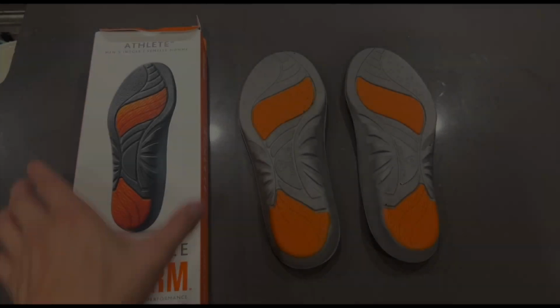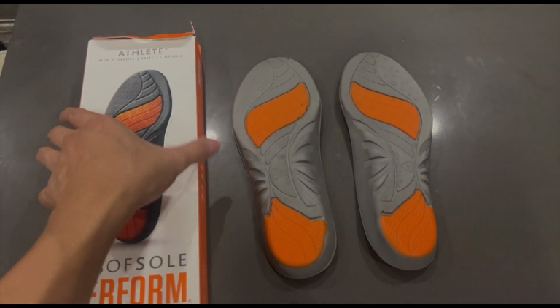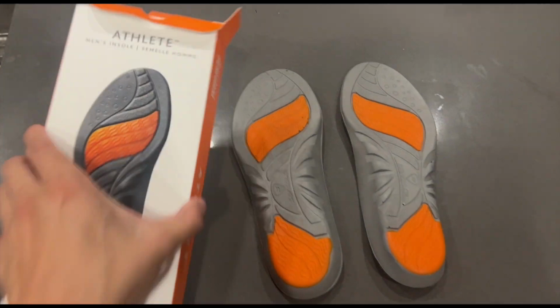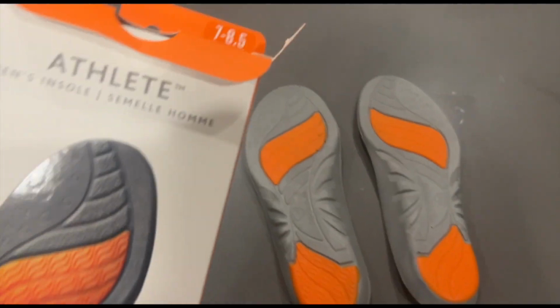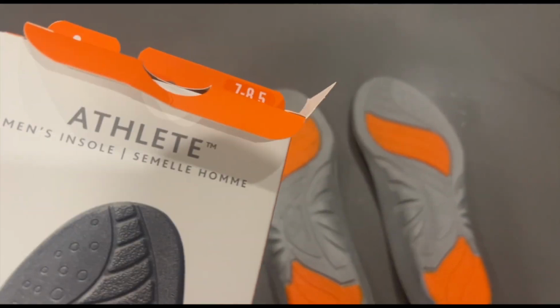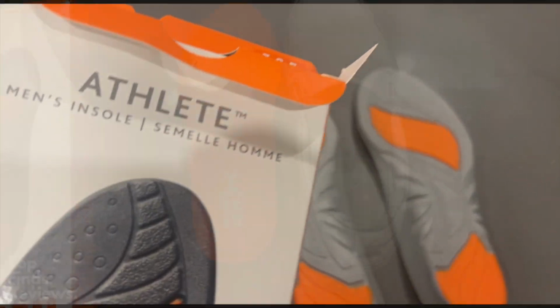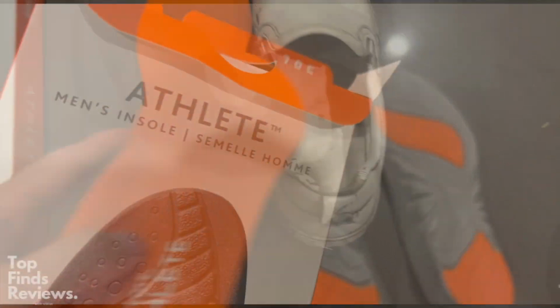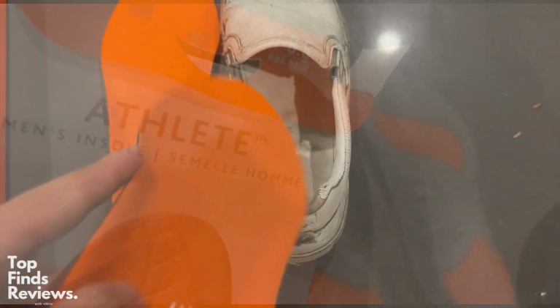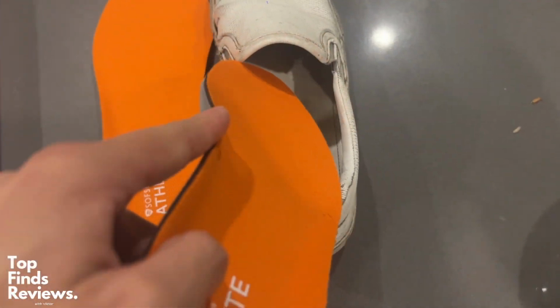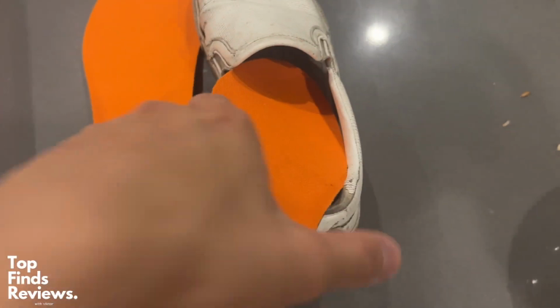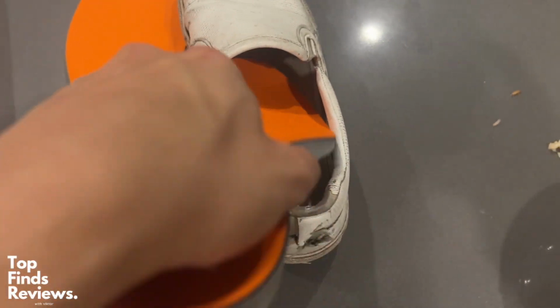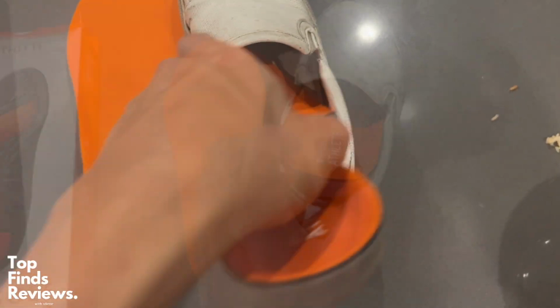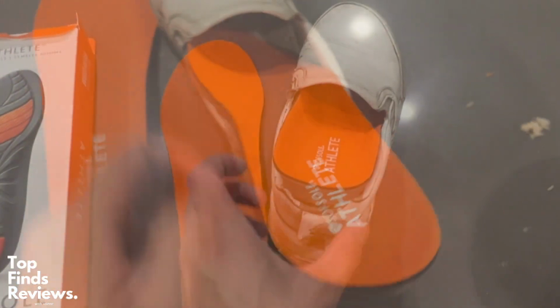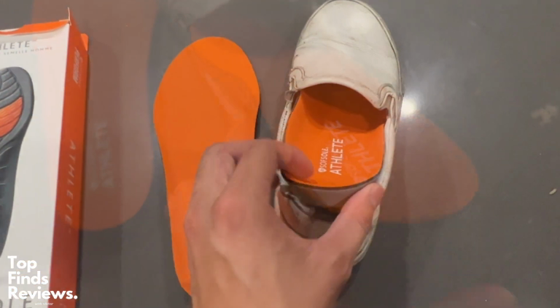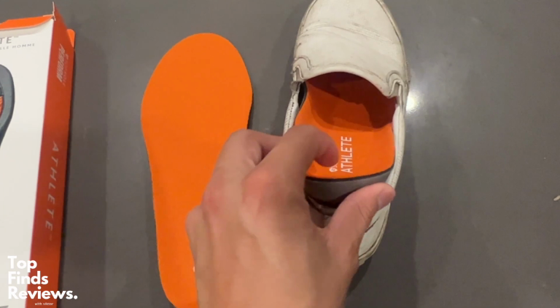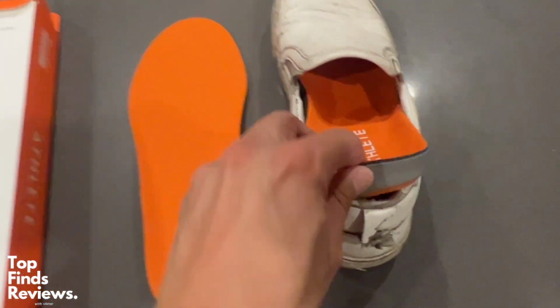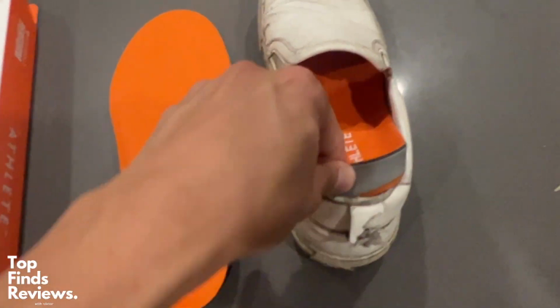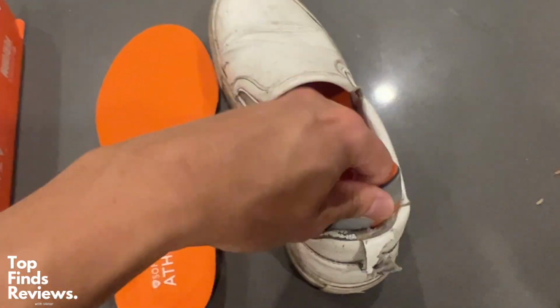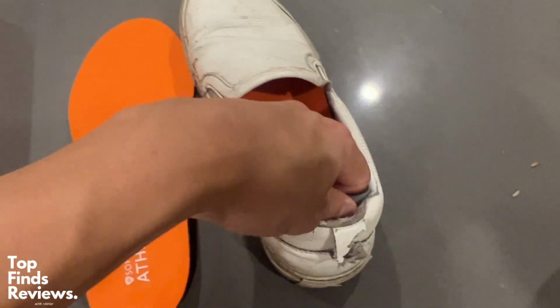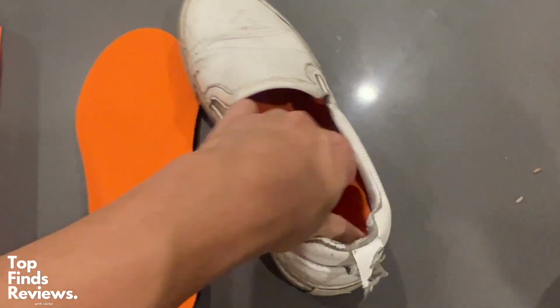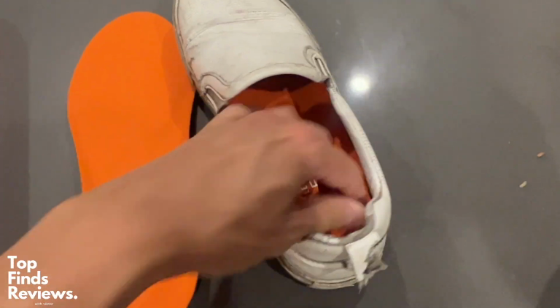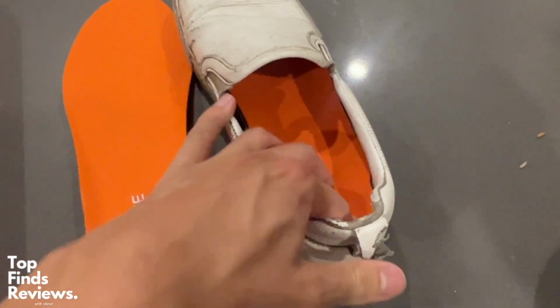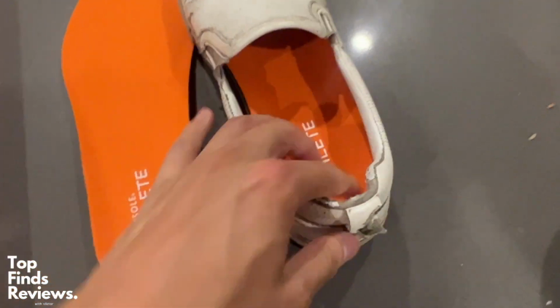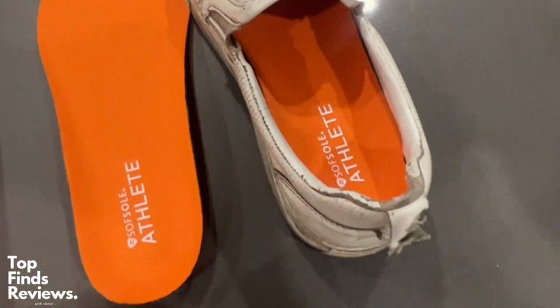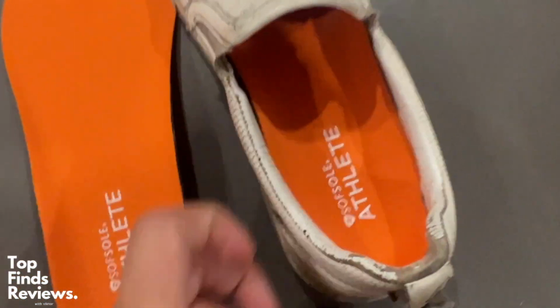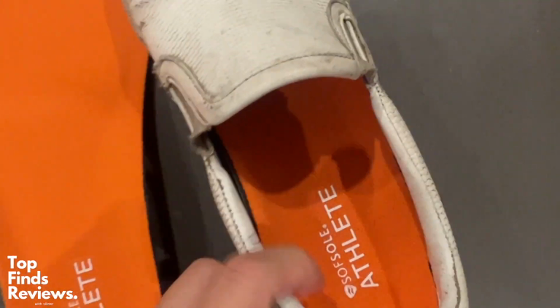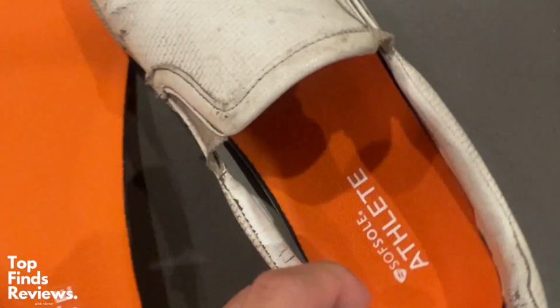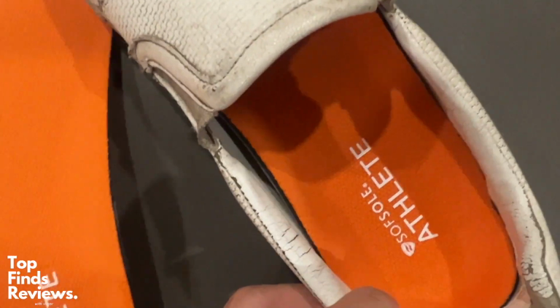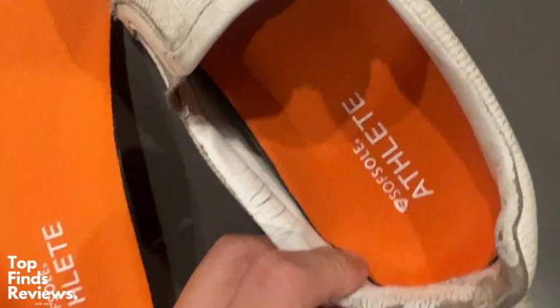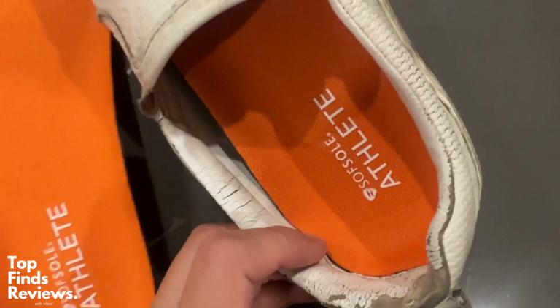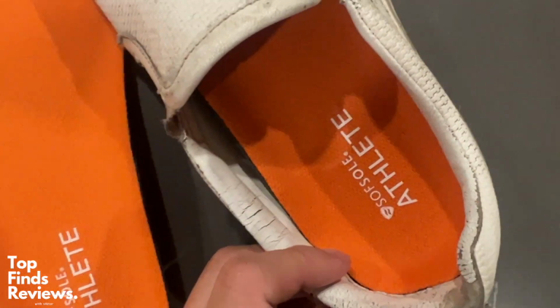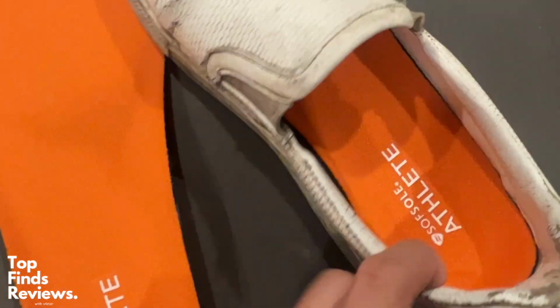I just wanted to give my quick opinion on these athlete soft sole insoles. These are the performance edition and honestly they keep your feet really cool and dry because they have this moisture wicking technology, and it works really really well.